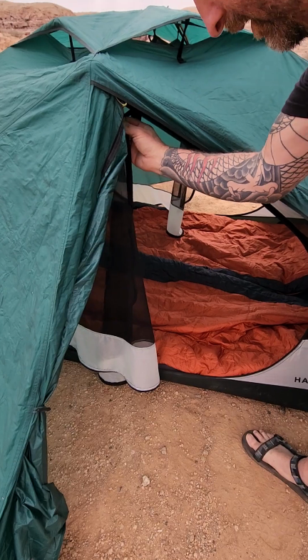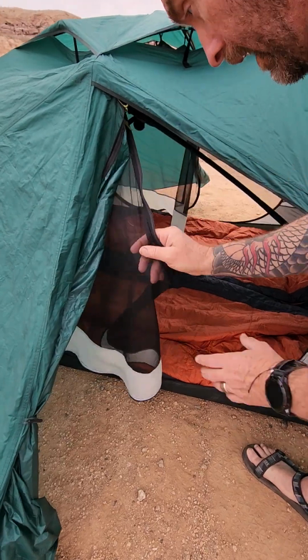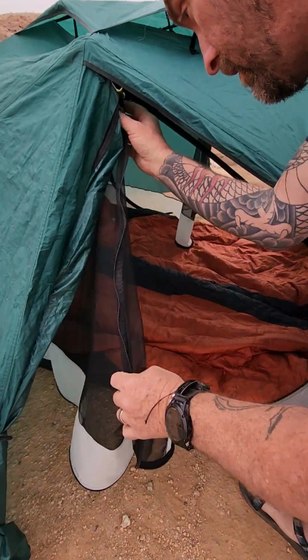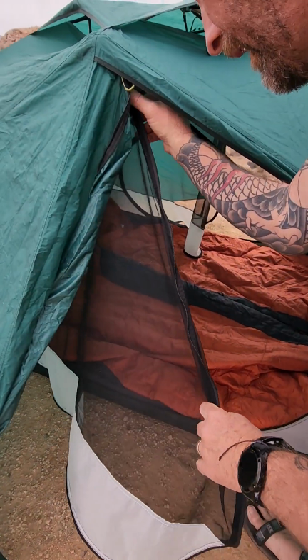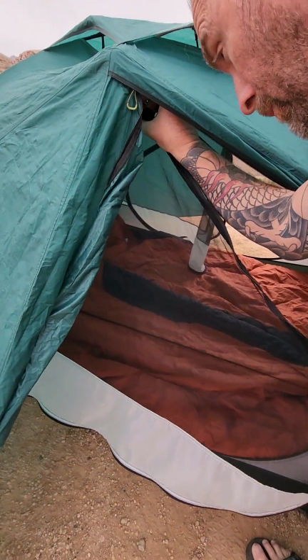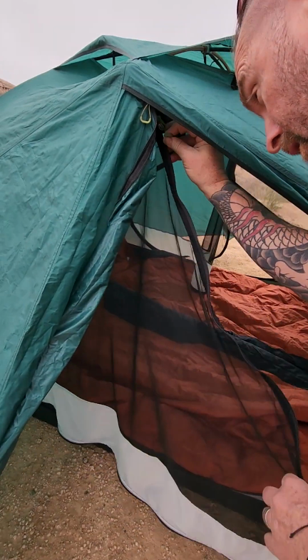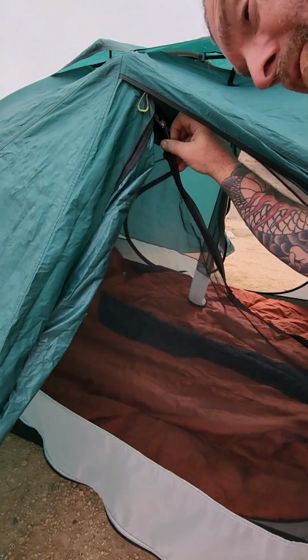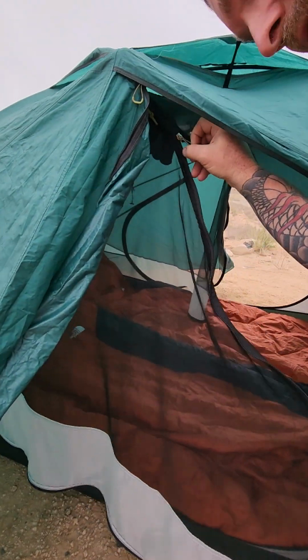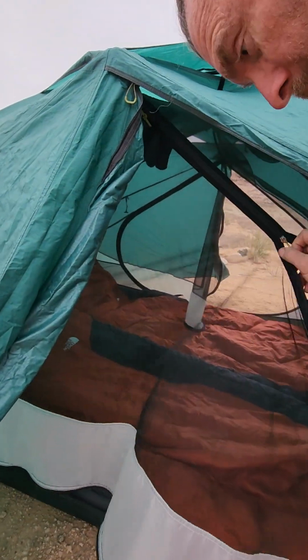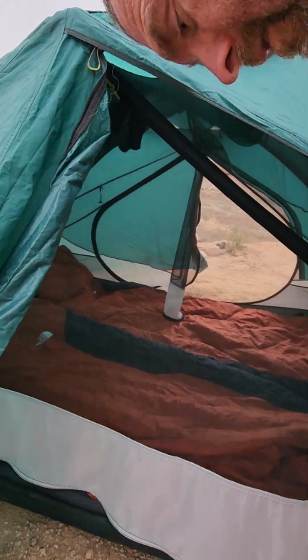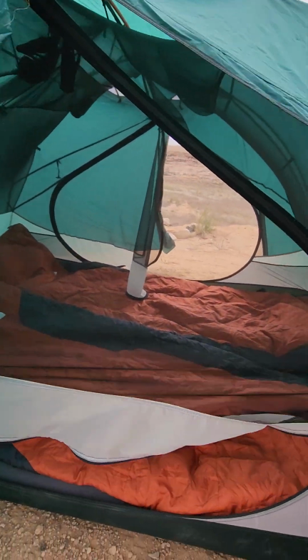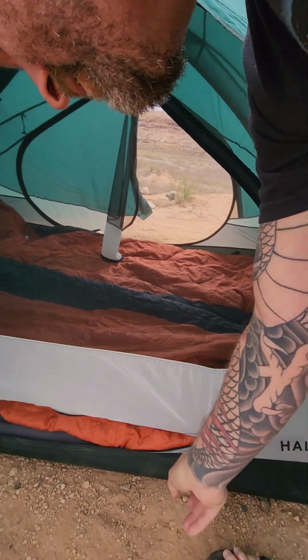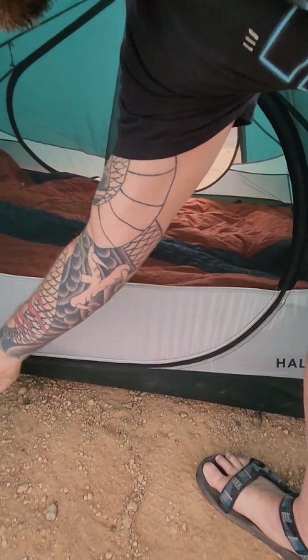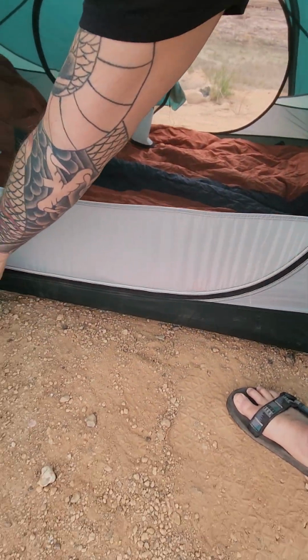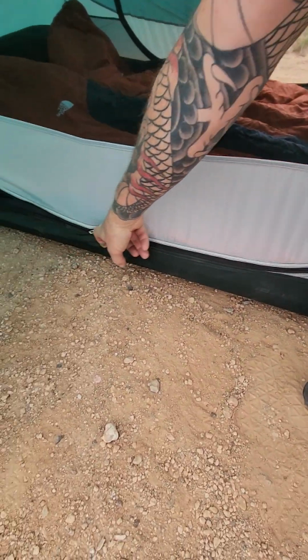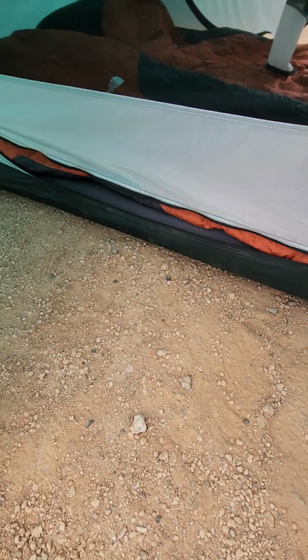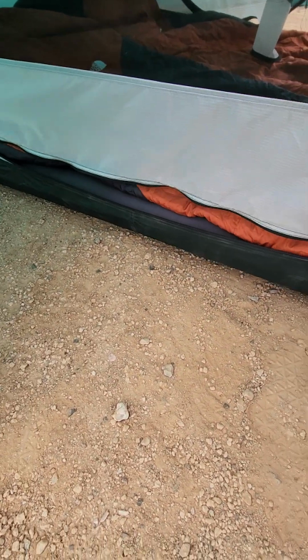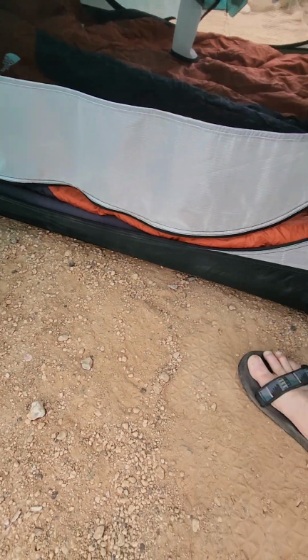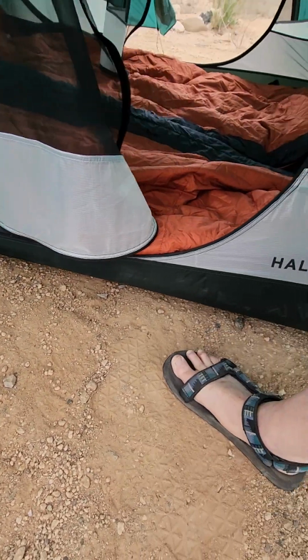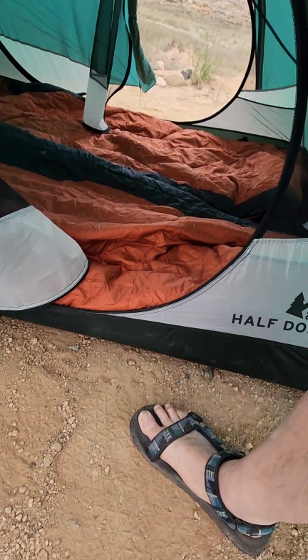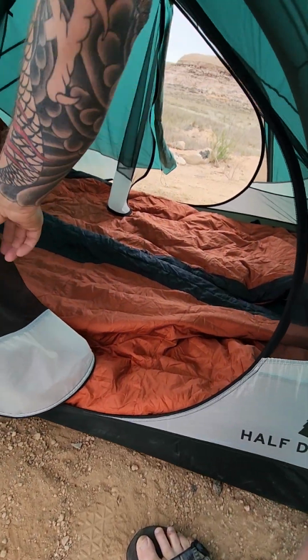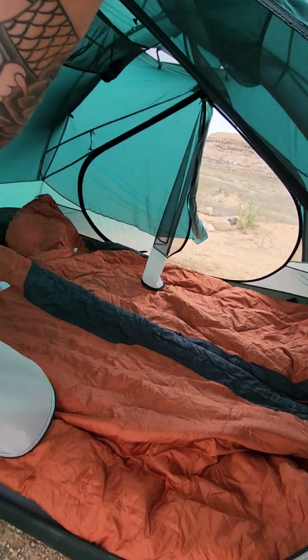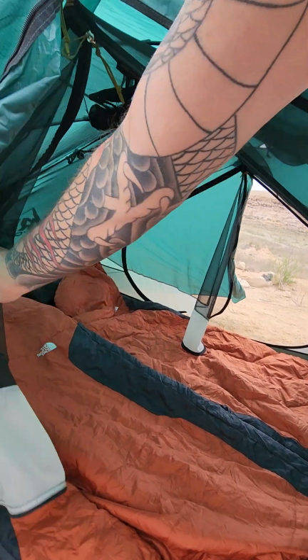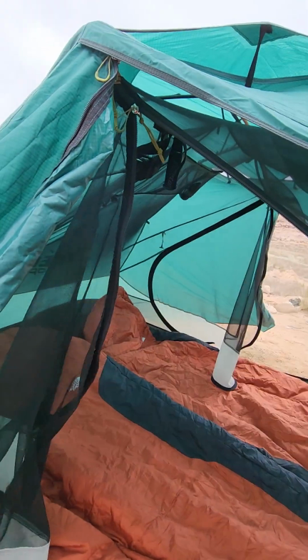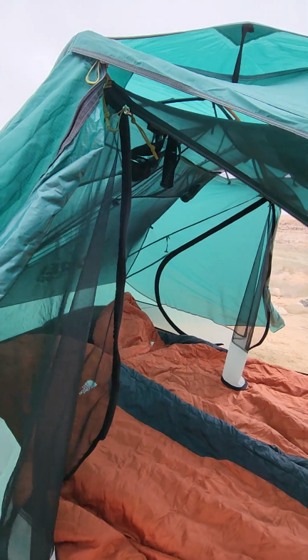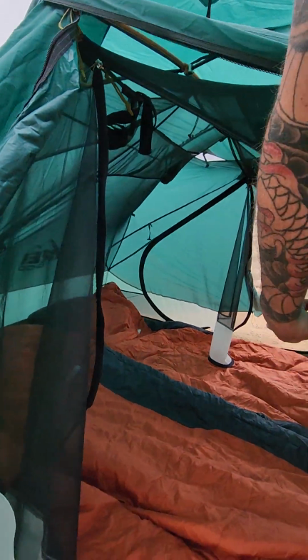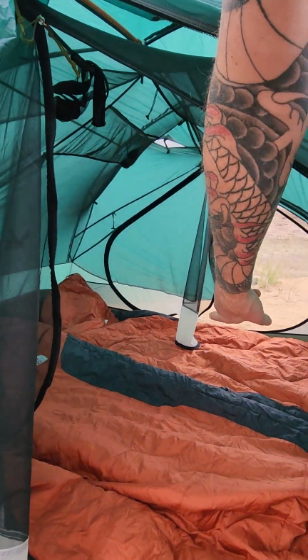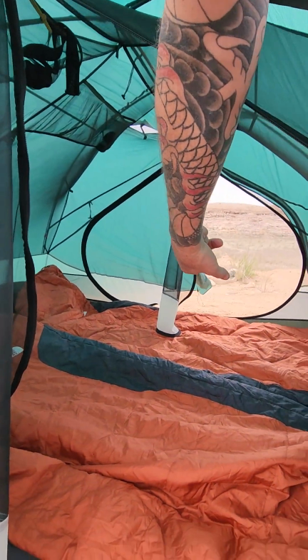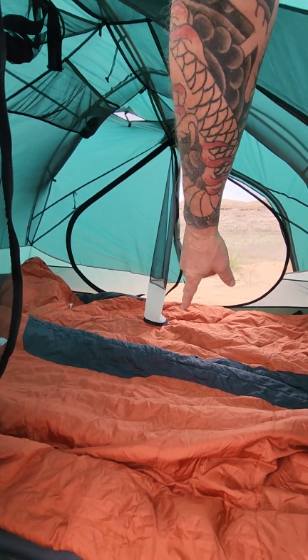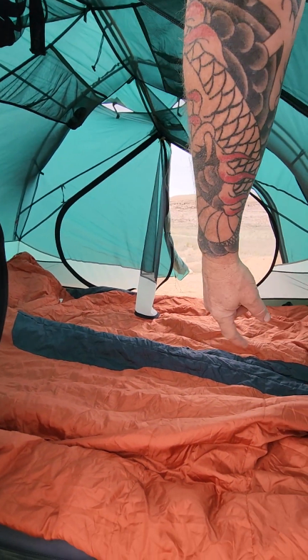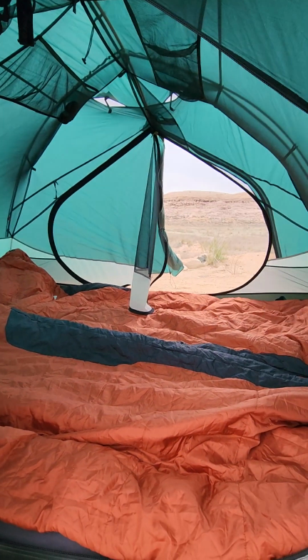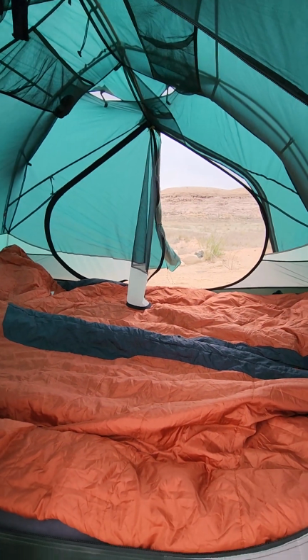It's got a zipper that goes all the way around, and the wonderful thing about this is it's on both sides. So a person over there can get out that way, and a person over here can get out this way.